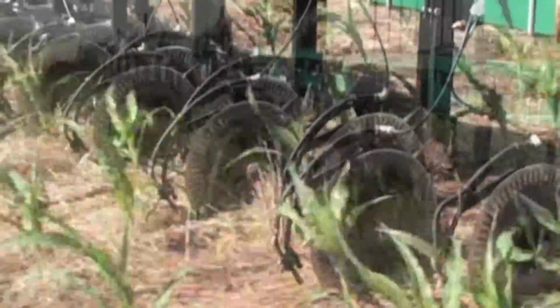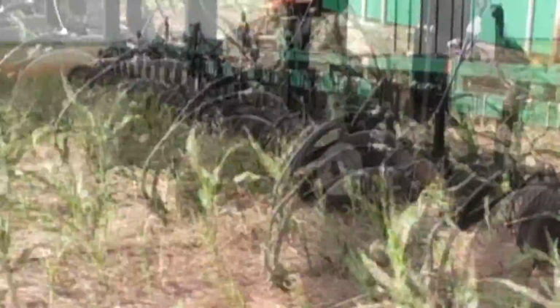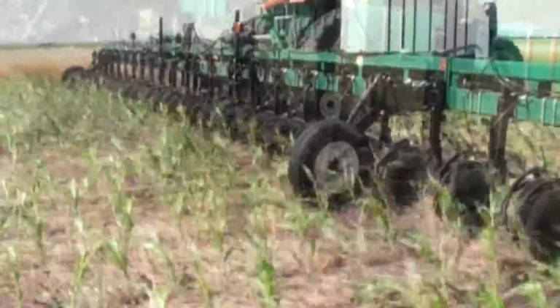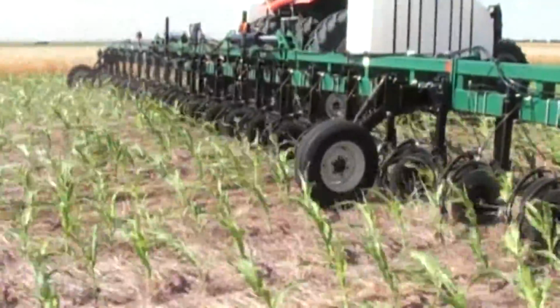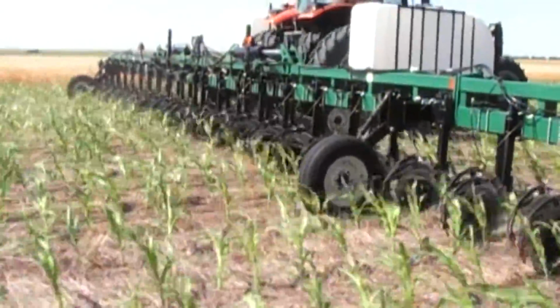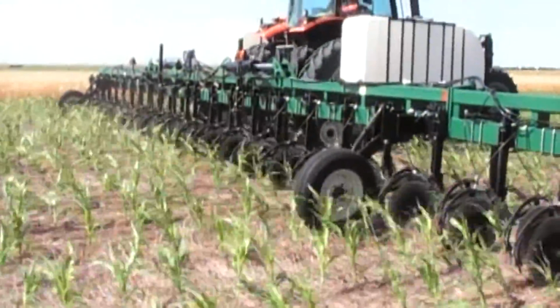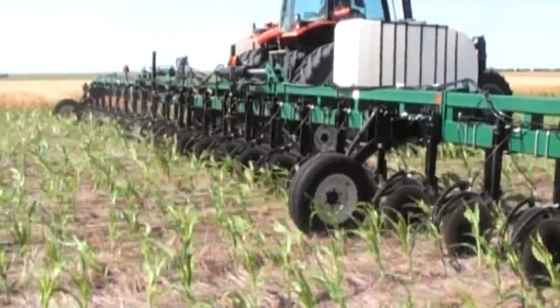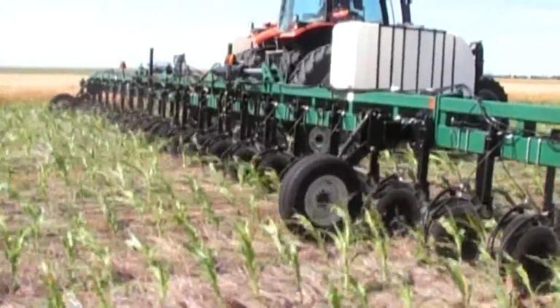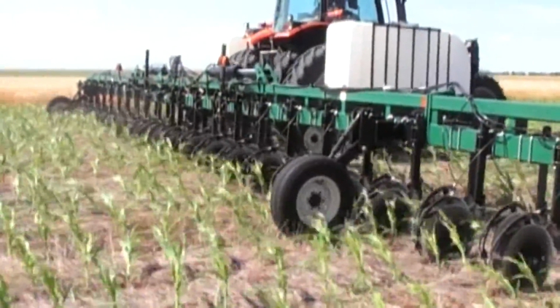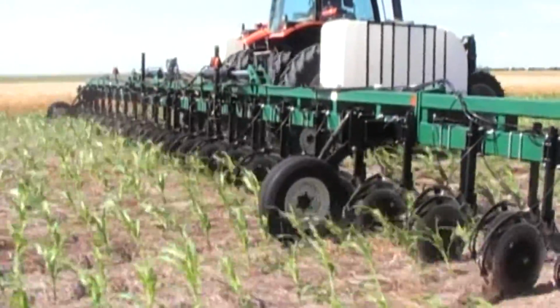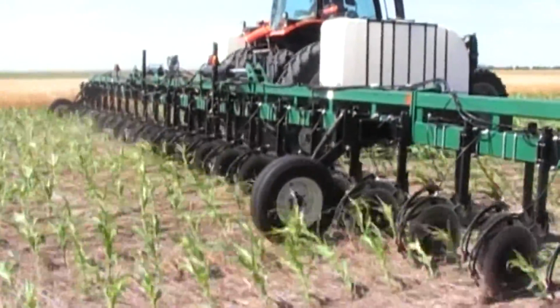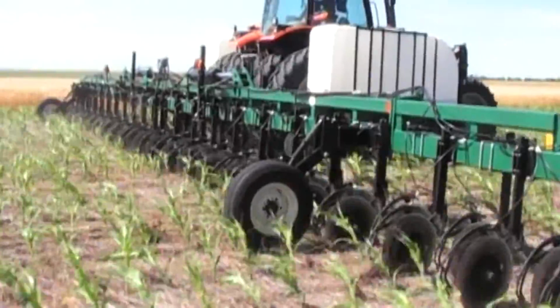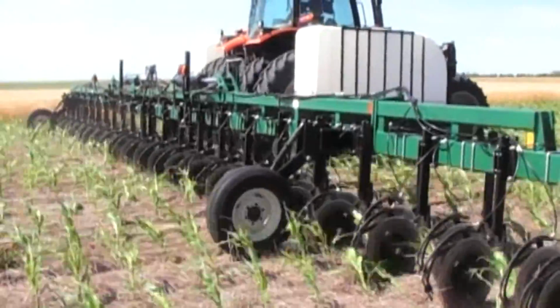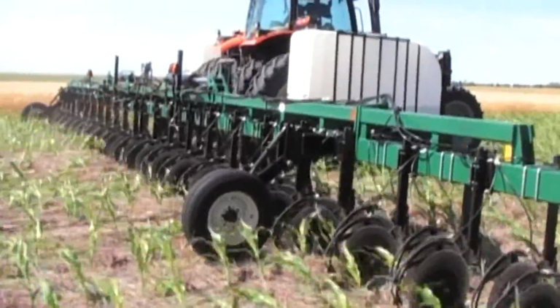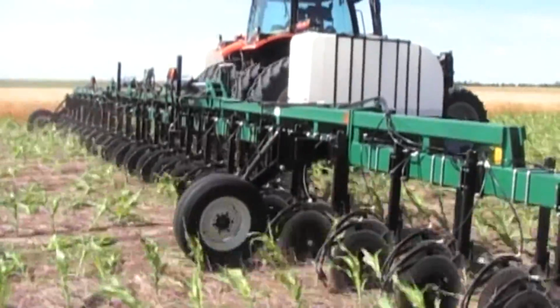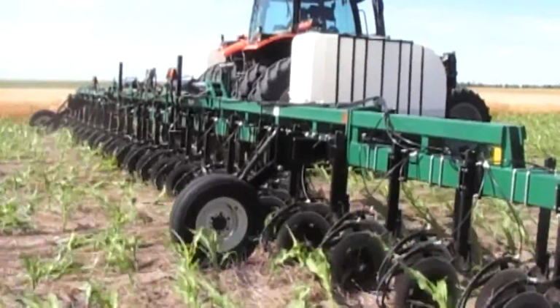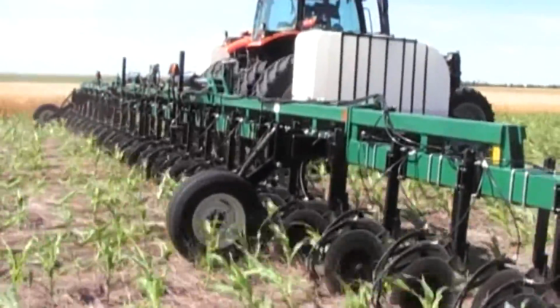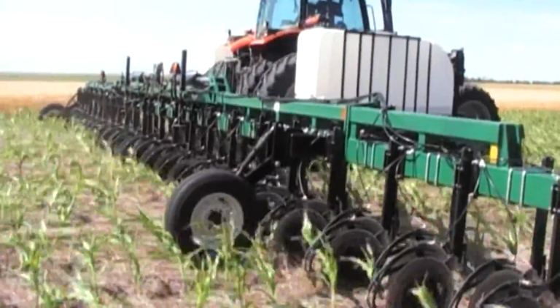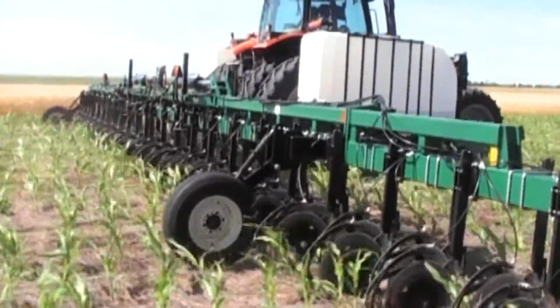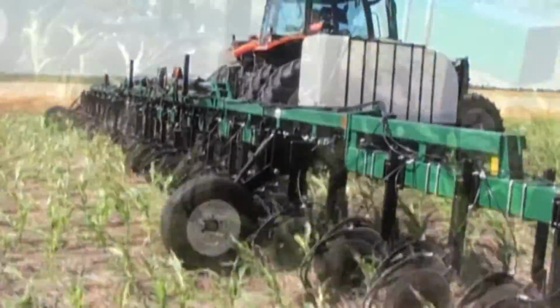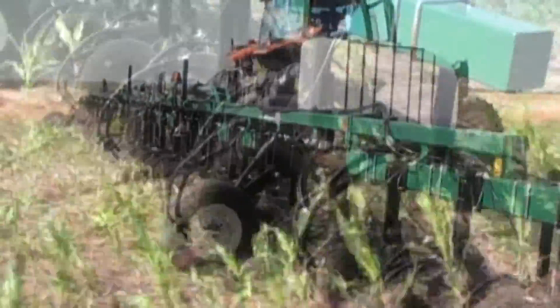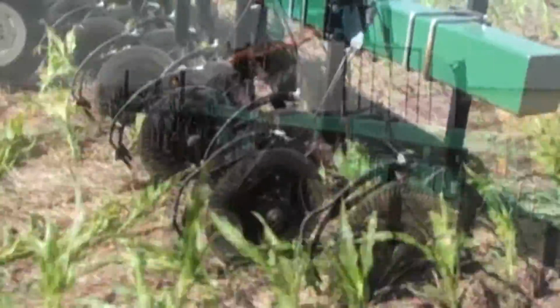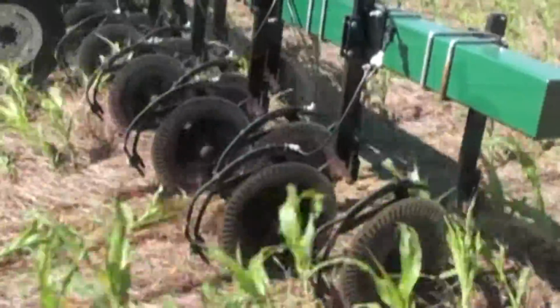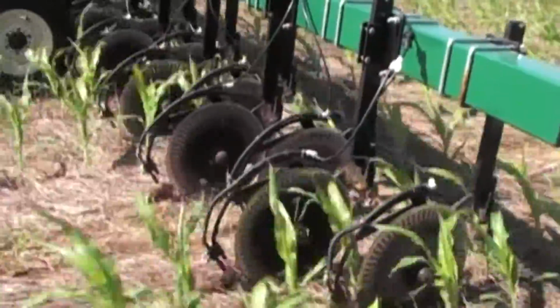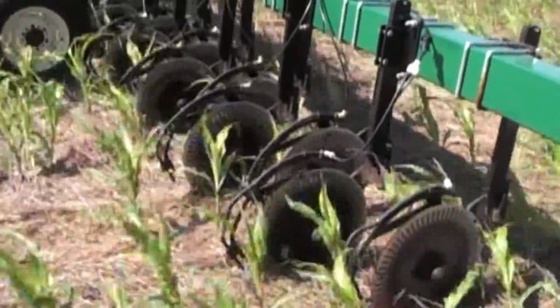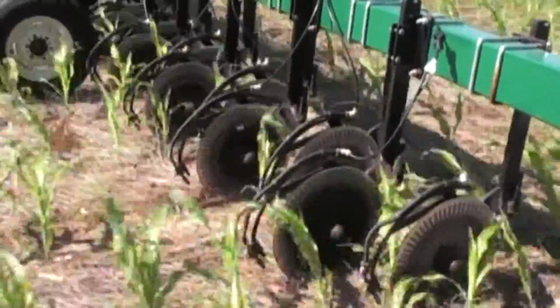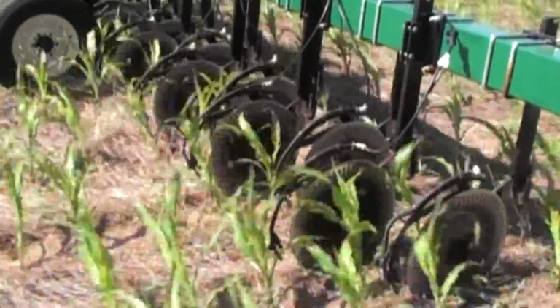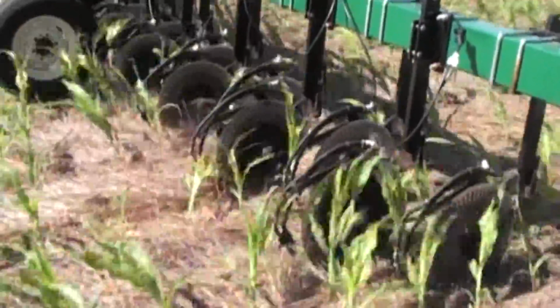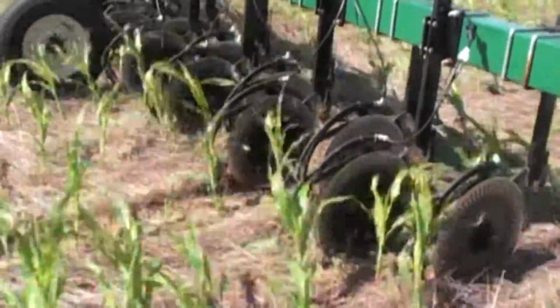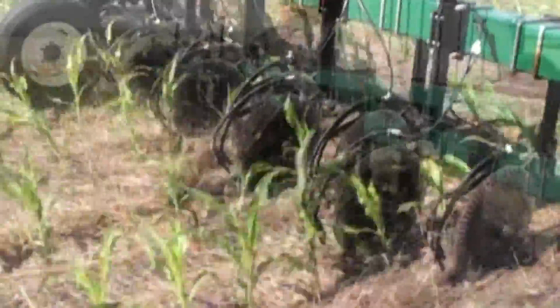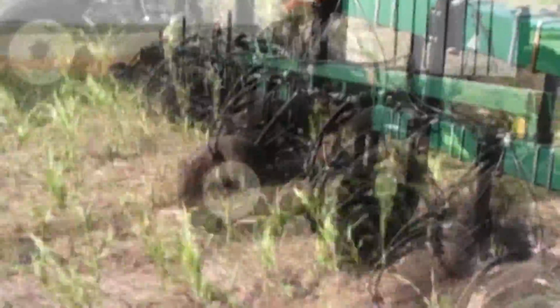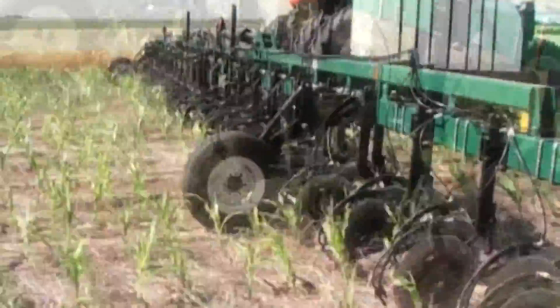Trash and ground conditions create little problem for the enforcer. Tests have shown that the placement of your fertilizer is precise, with loss of fertilizer and soil moisture due to evaporation minimal.